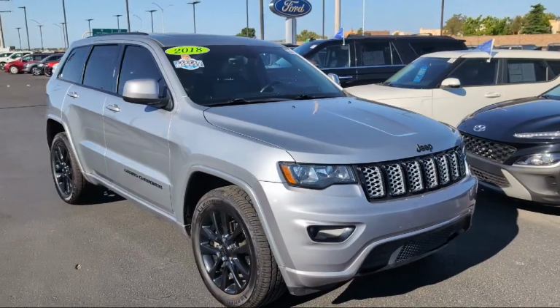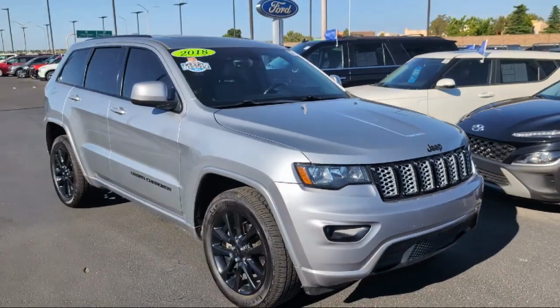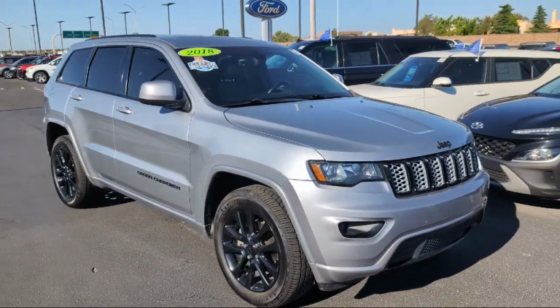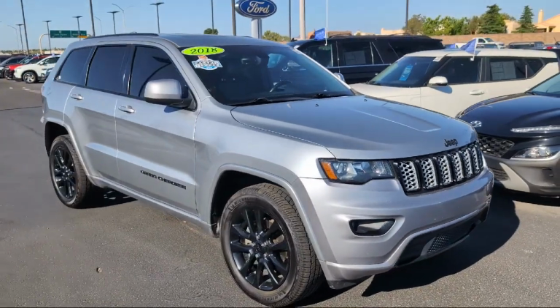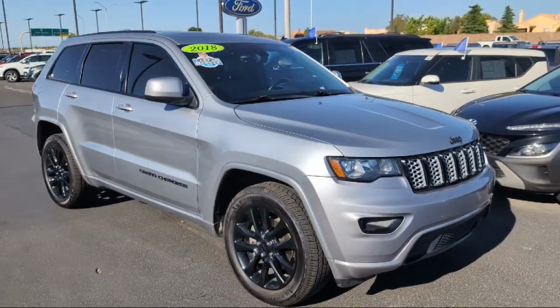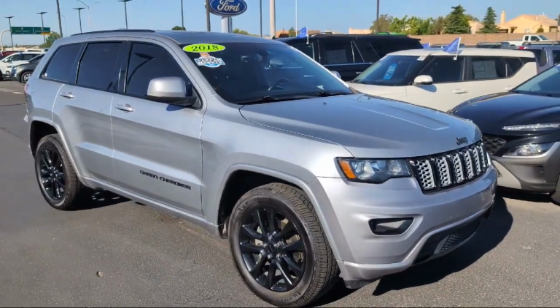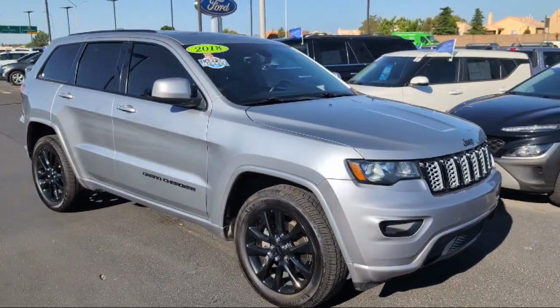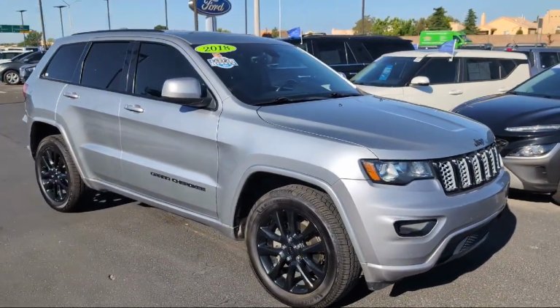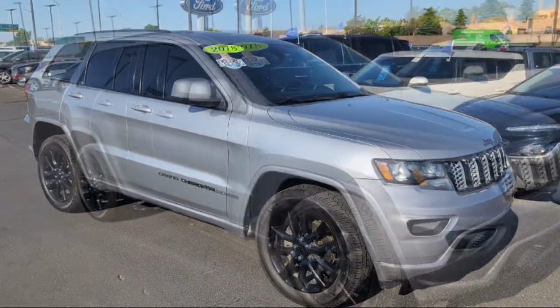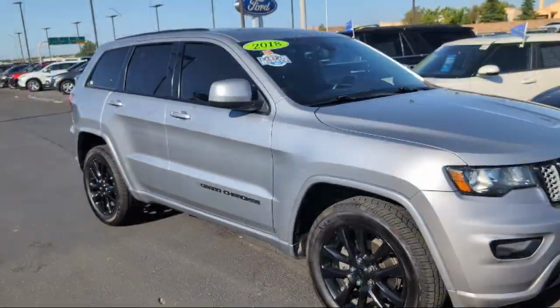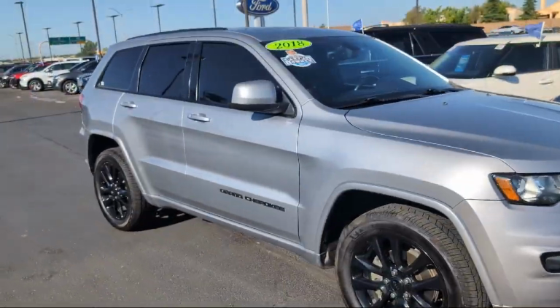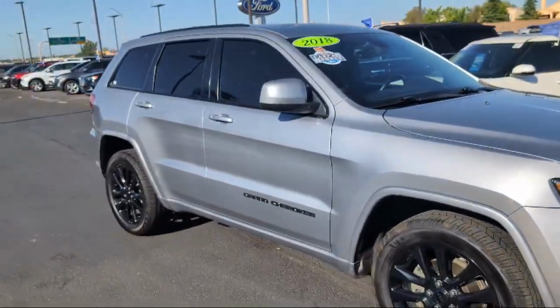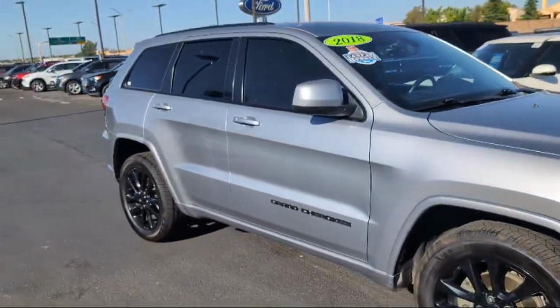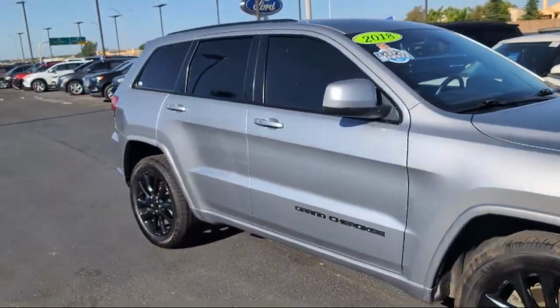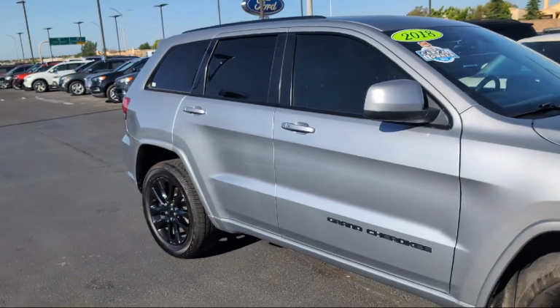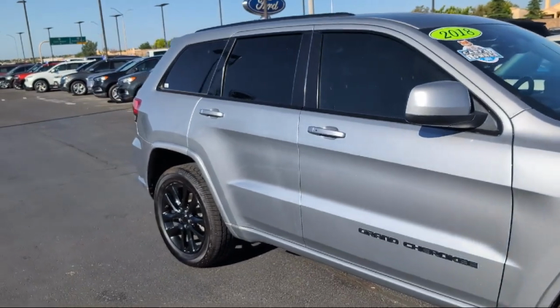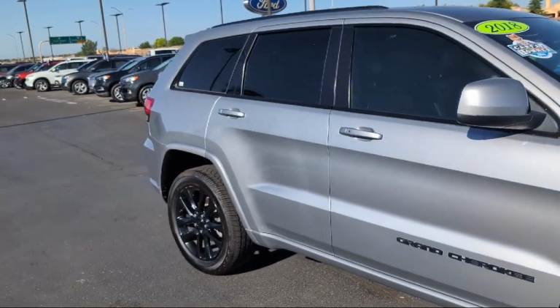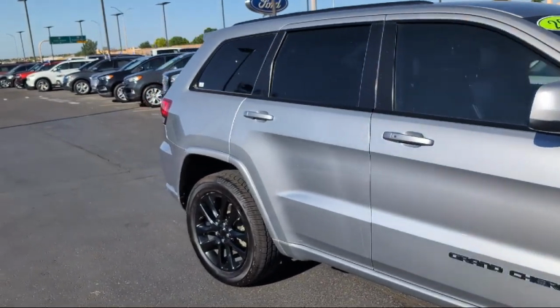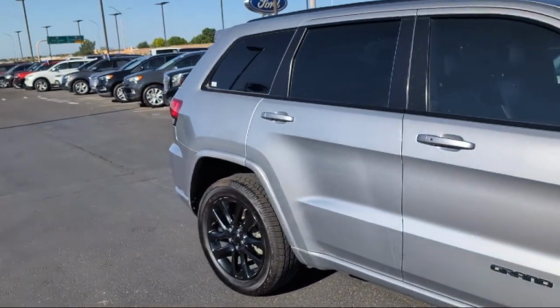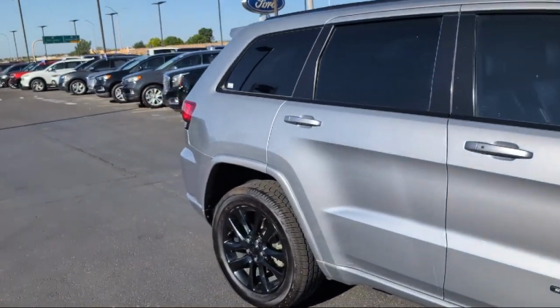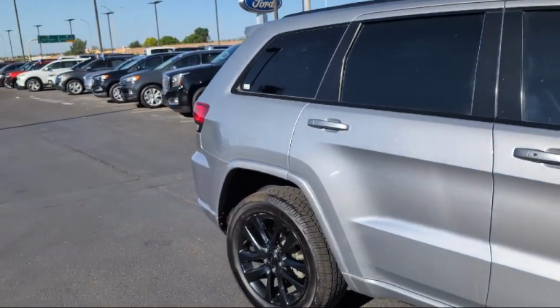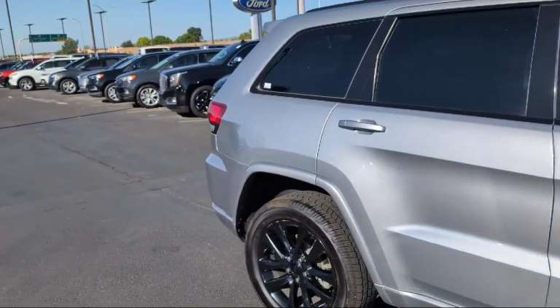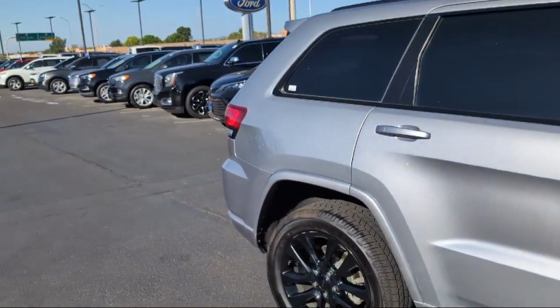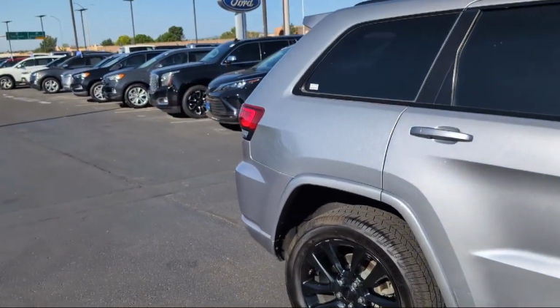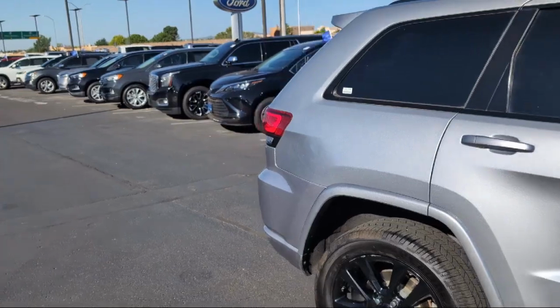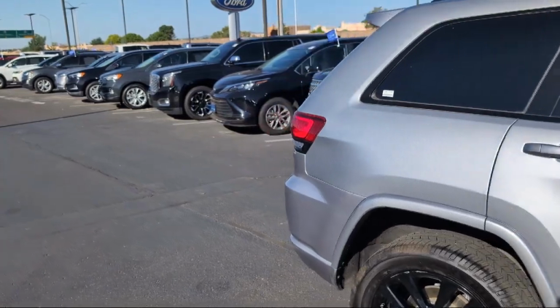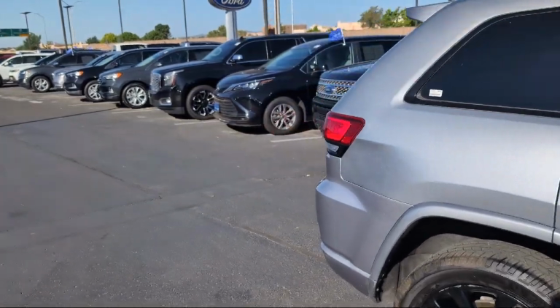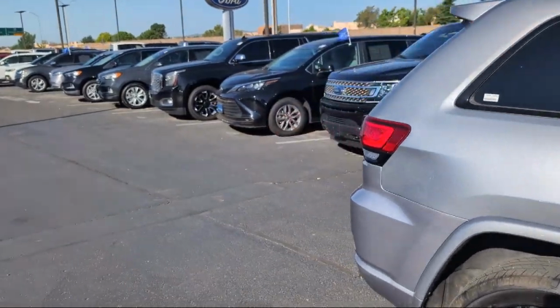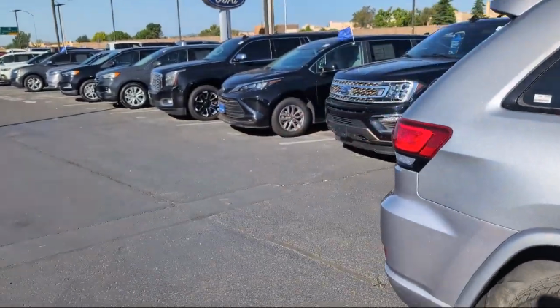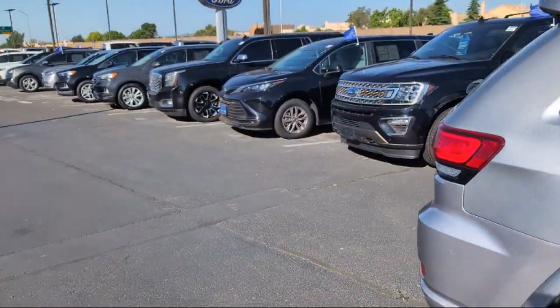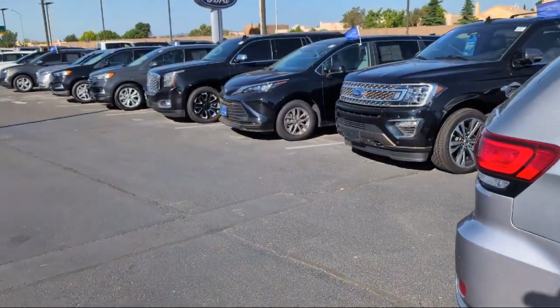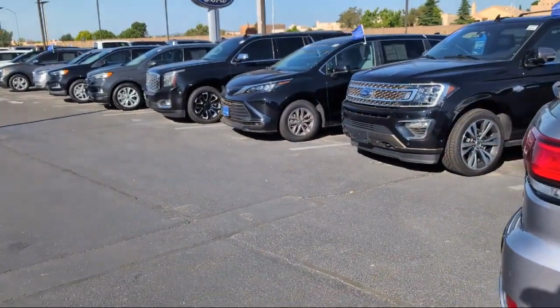It comes equipped with Park View Rear Backup Cameras, Apple CarPlay and Android Auto, Power Sunroof, and 9 Amplified Speakers with Subwoofer, as well as a Universal Garage Door Opener.